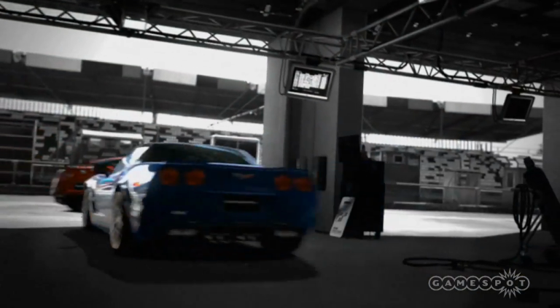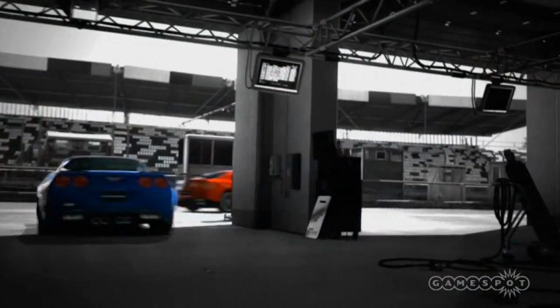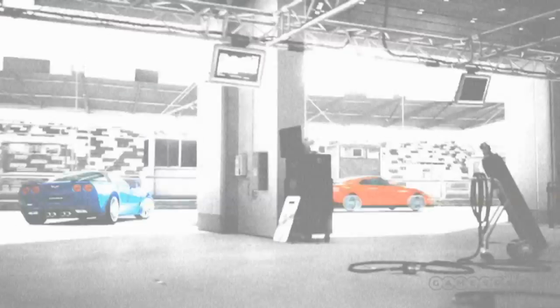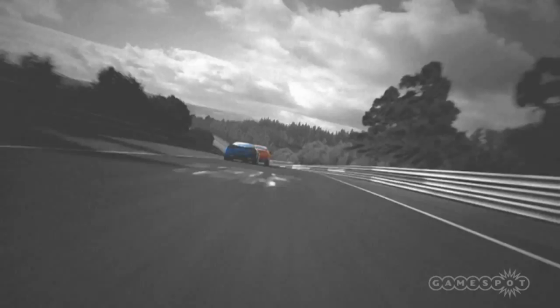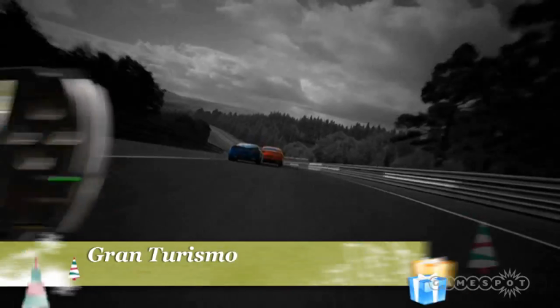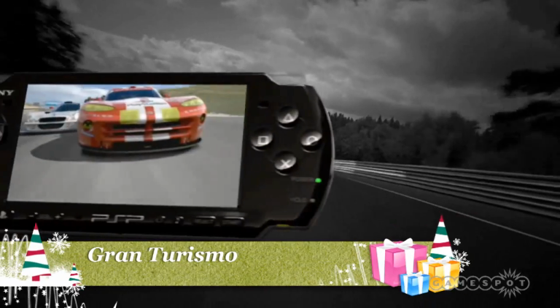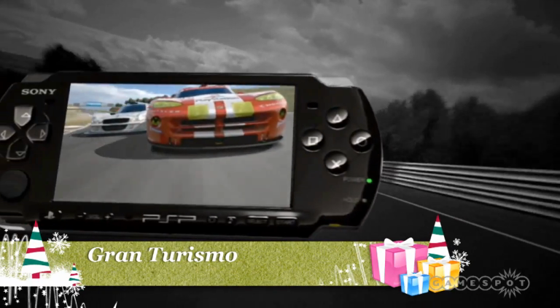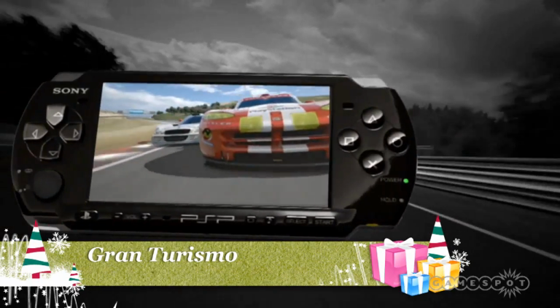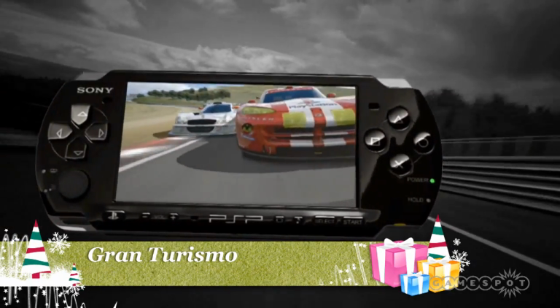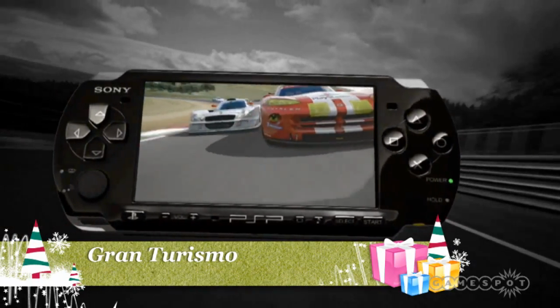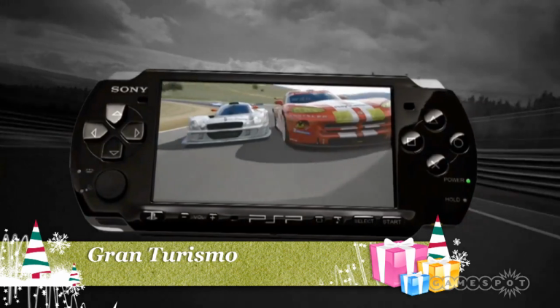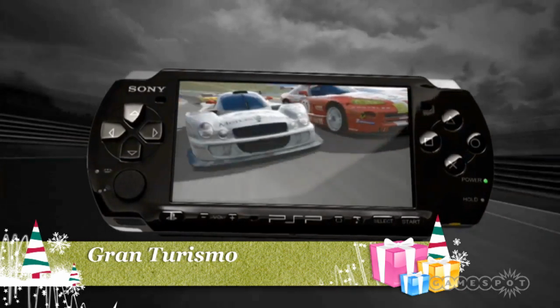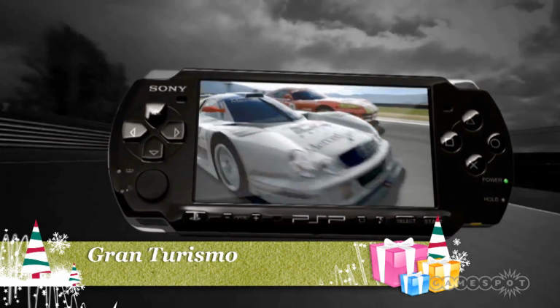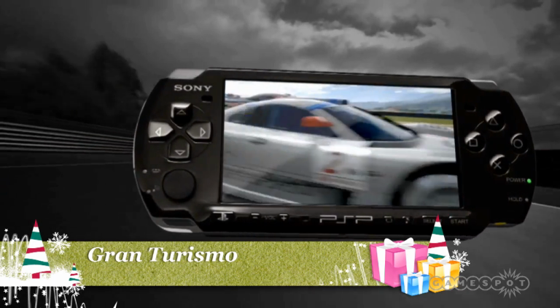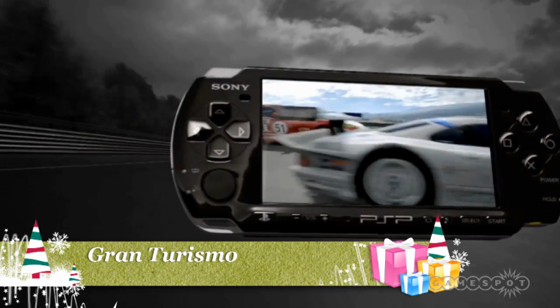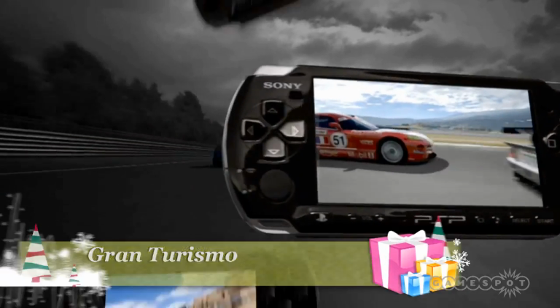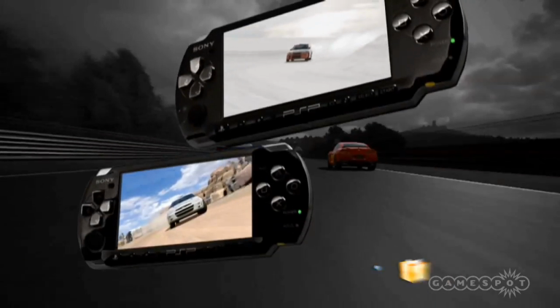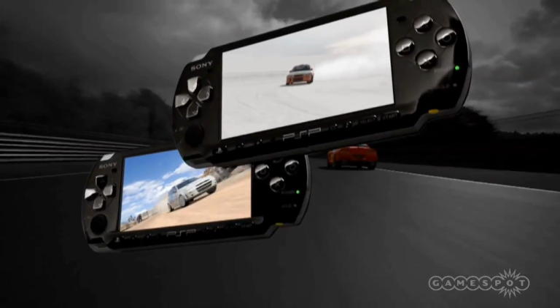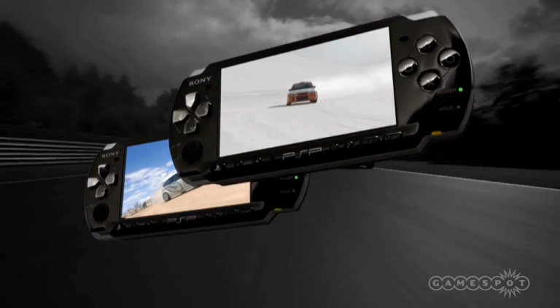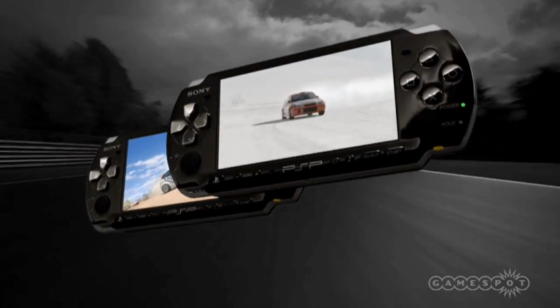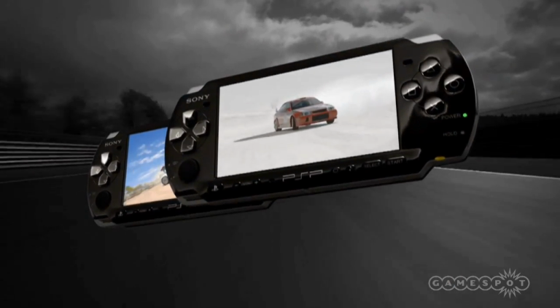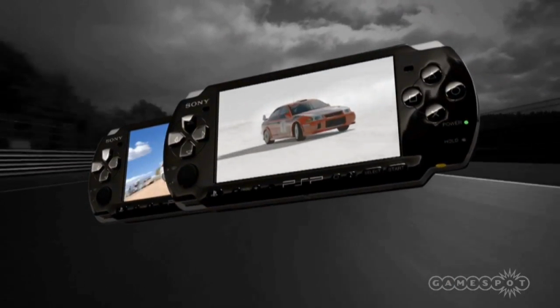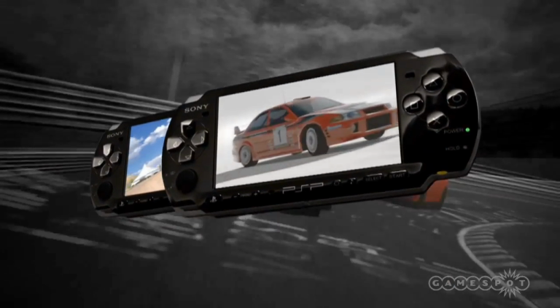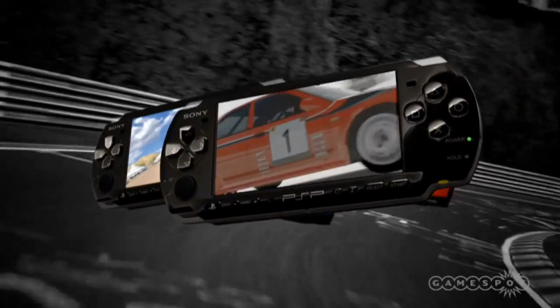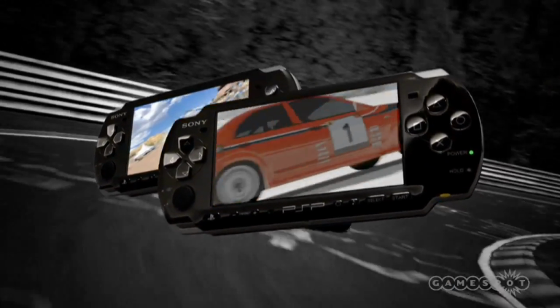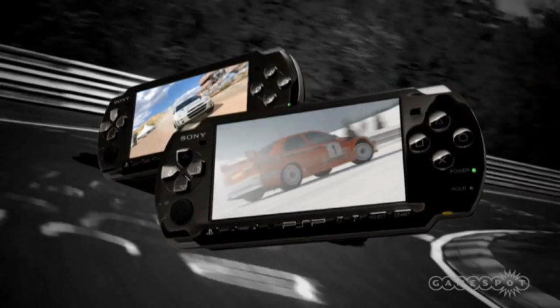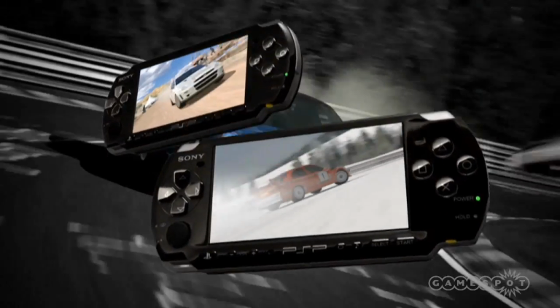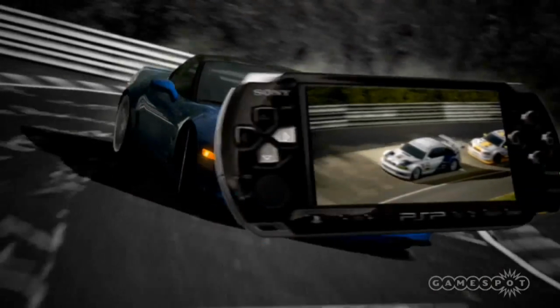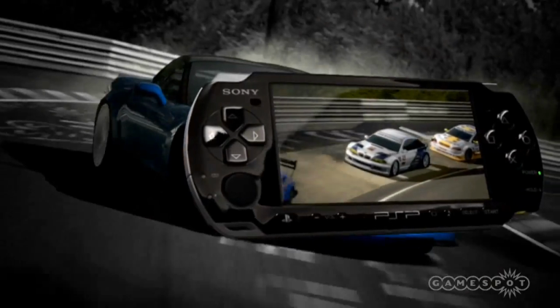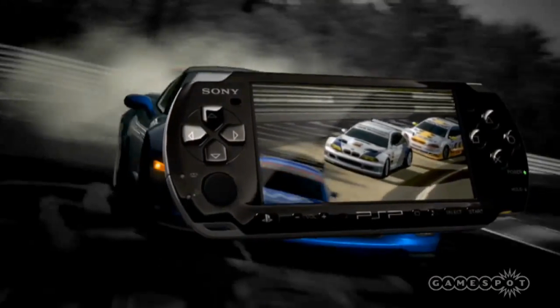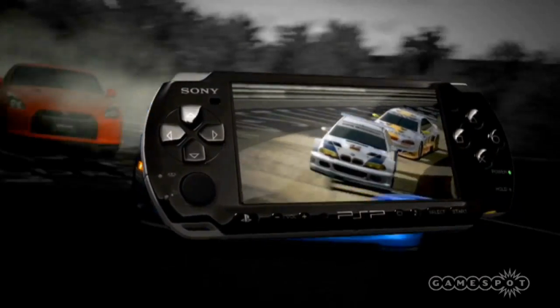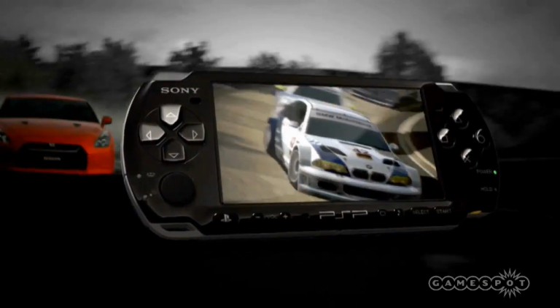Gran Turismo also makes its long-awaited debut on the PSP. With over 800 cars, 30 tracks, and a rotating car dealer lineup, this game offers plenty of racing action for the gearhead on the go.